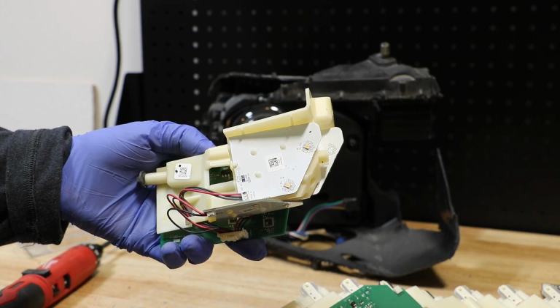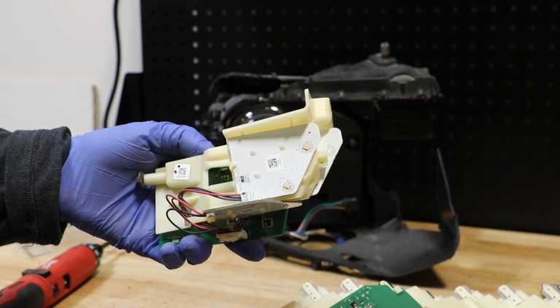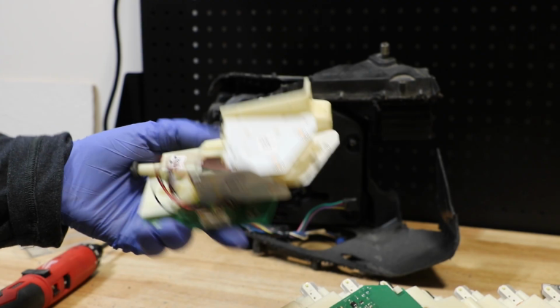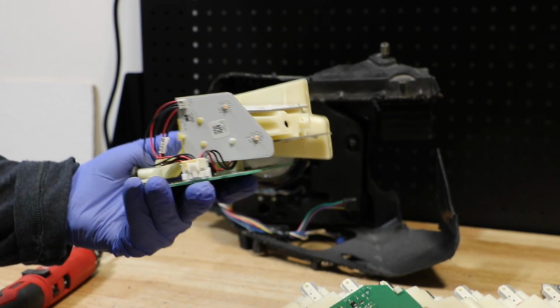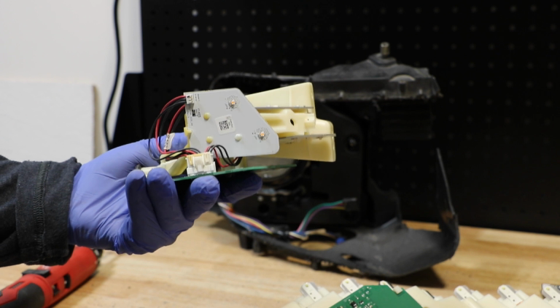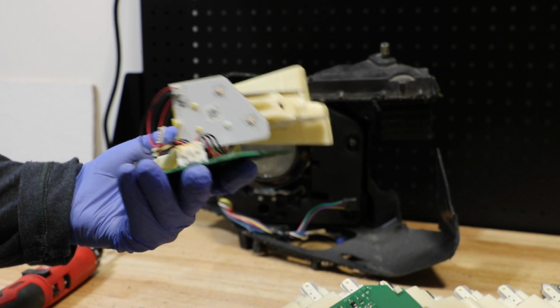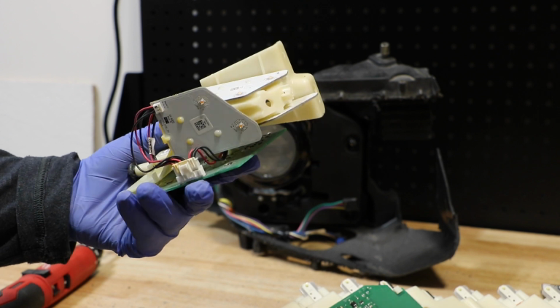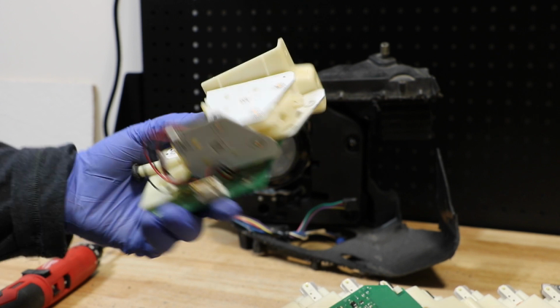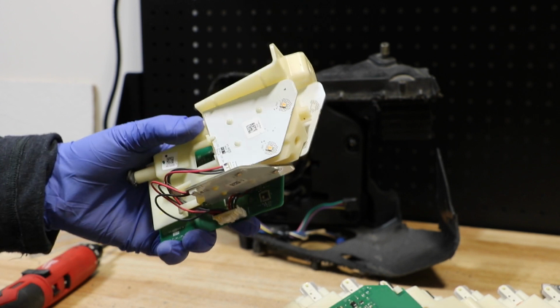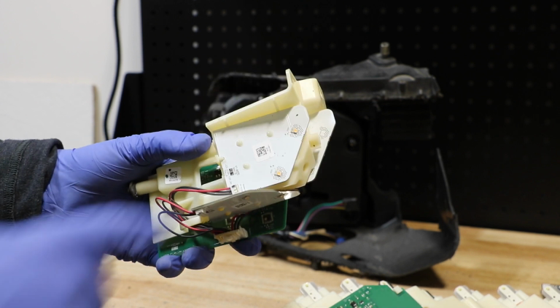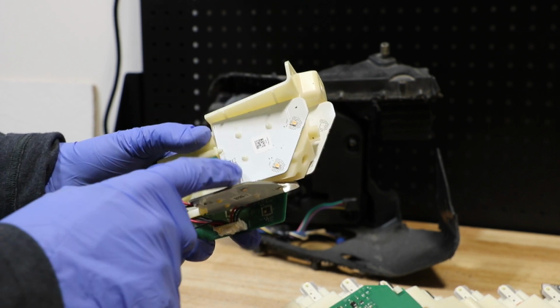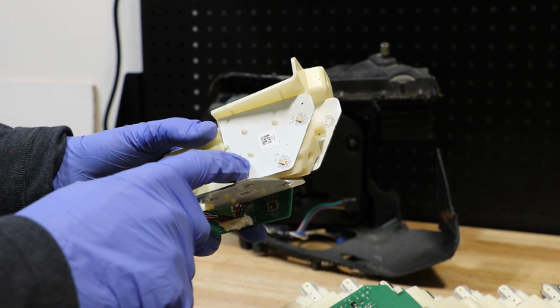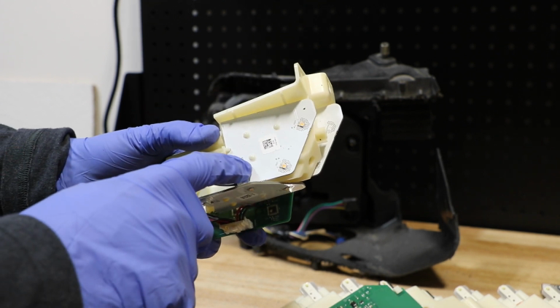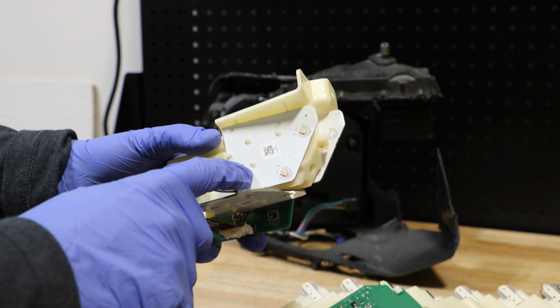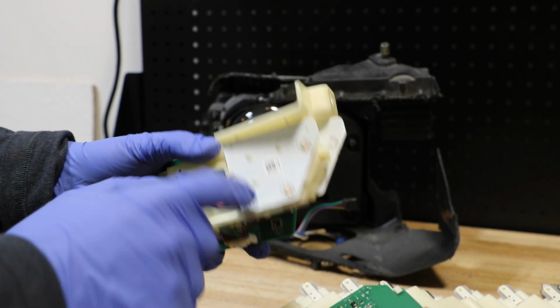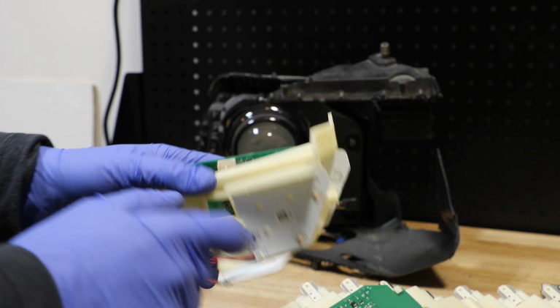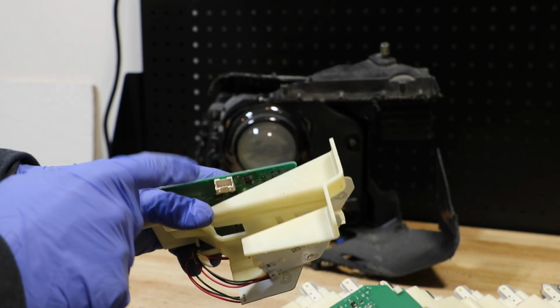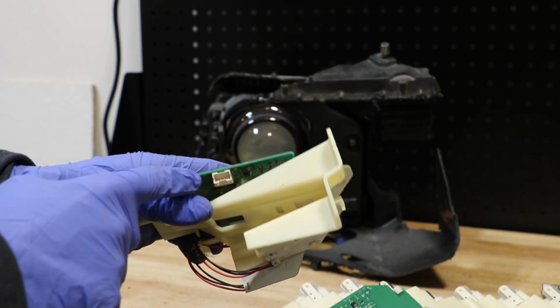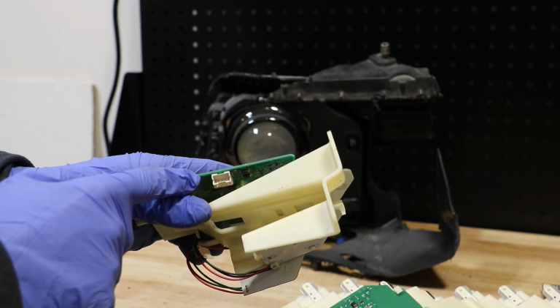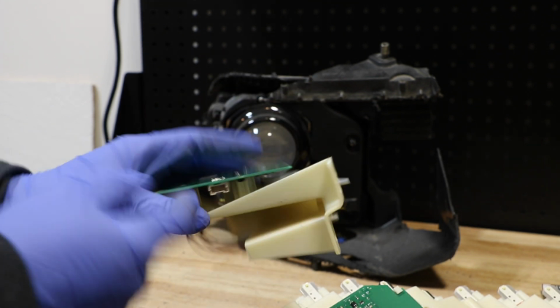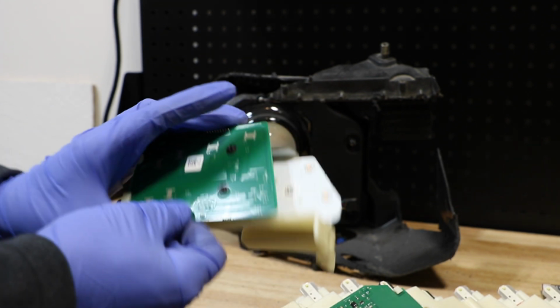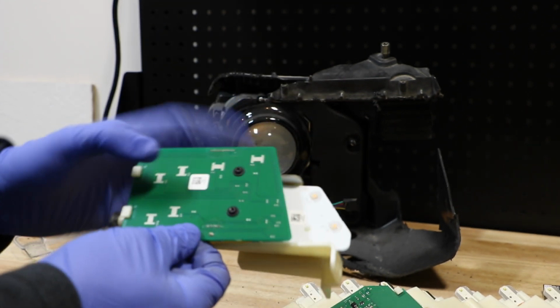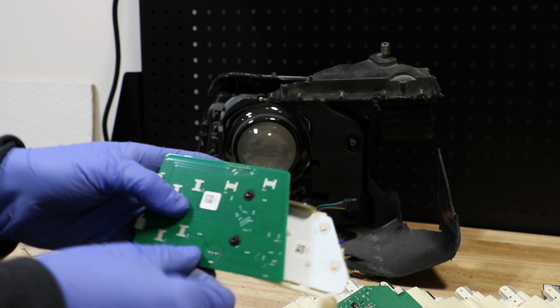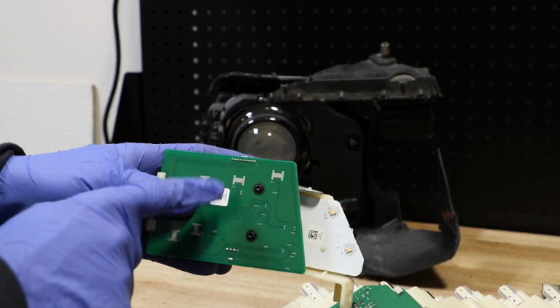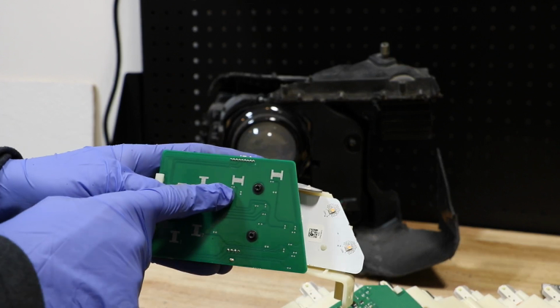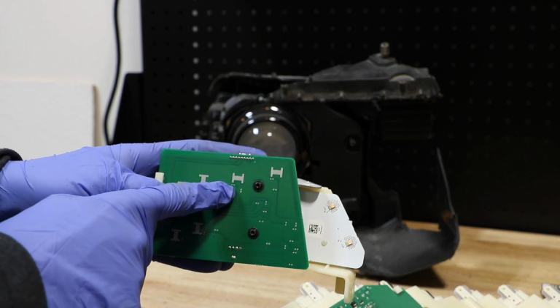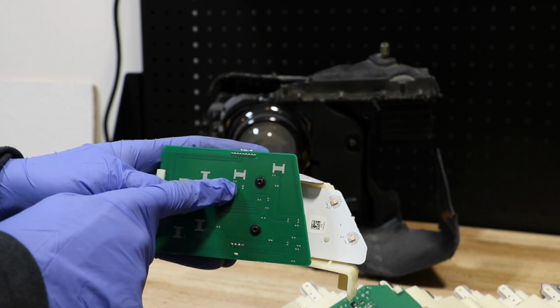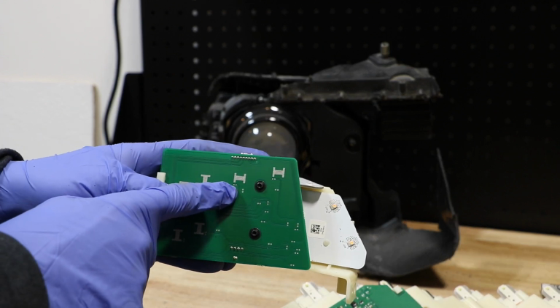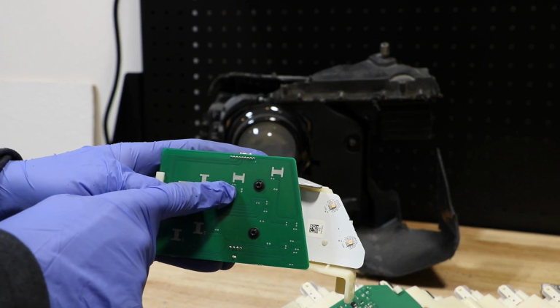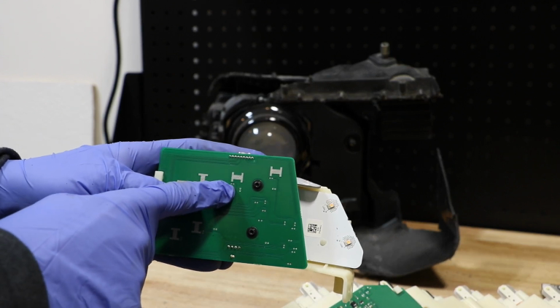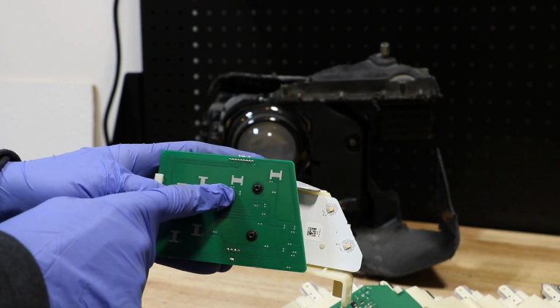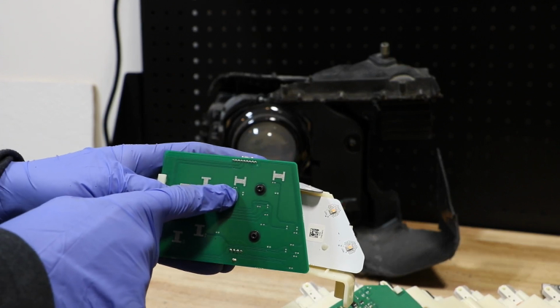All of the LEDs on this unit are plastic welded into place. The controller board is held in place with two T10 Torx screws.